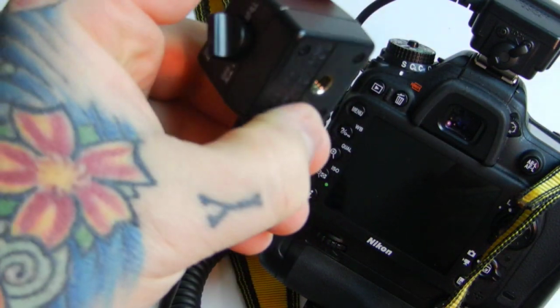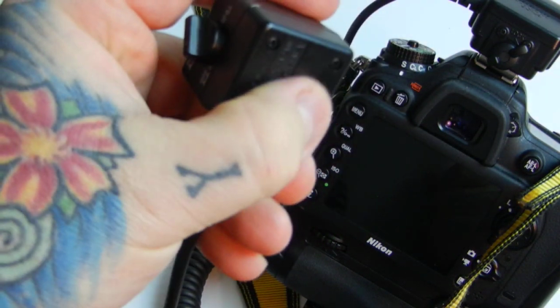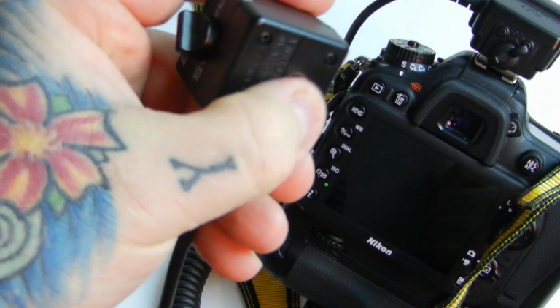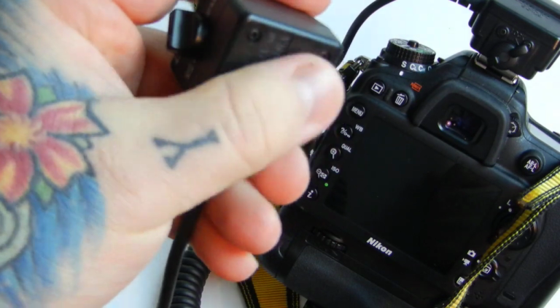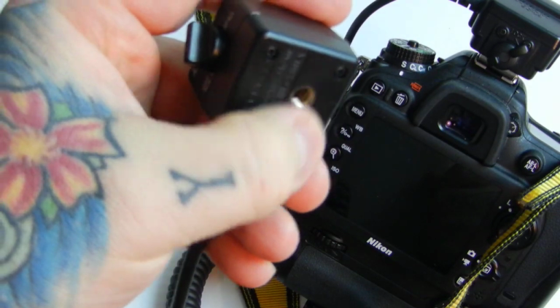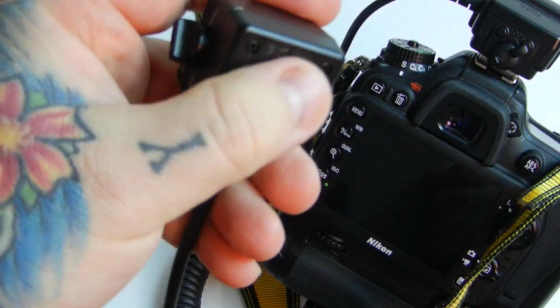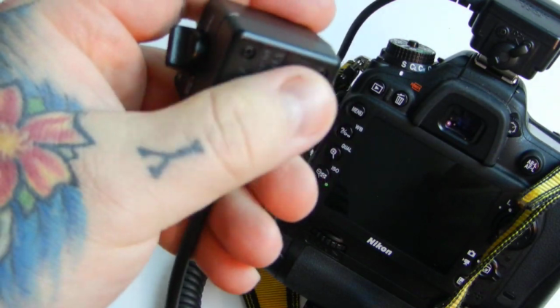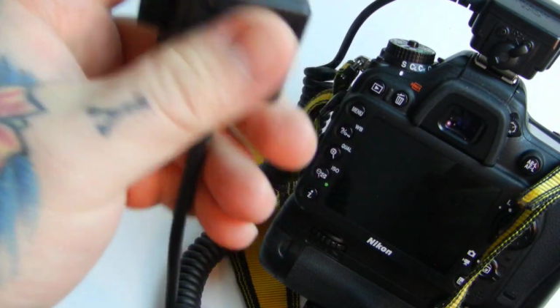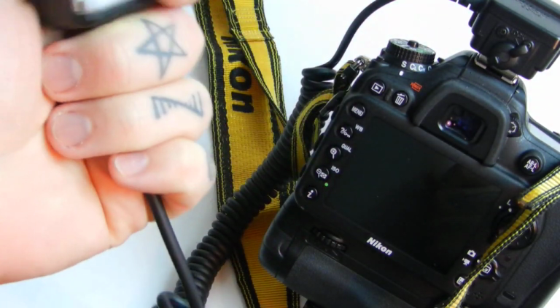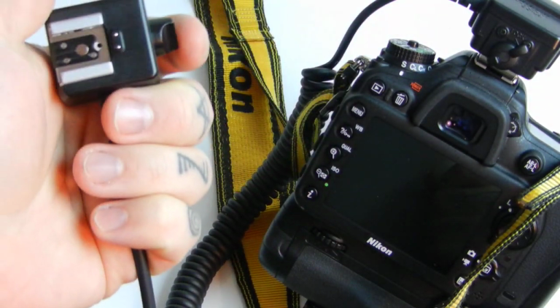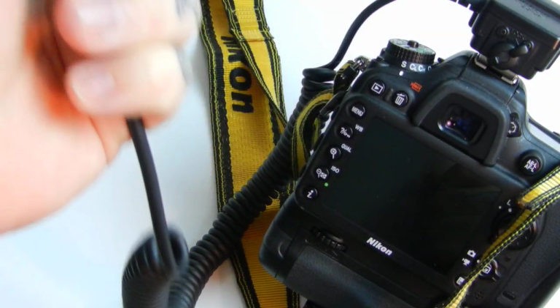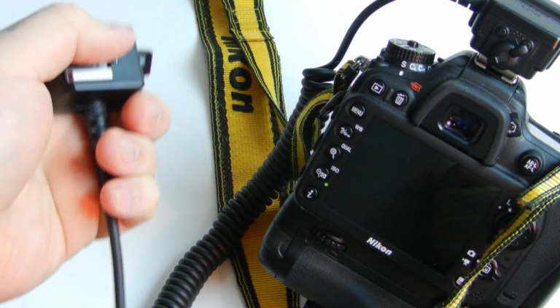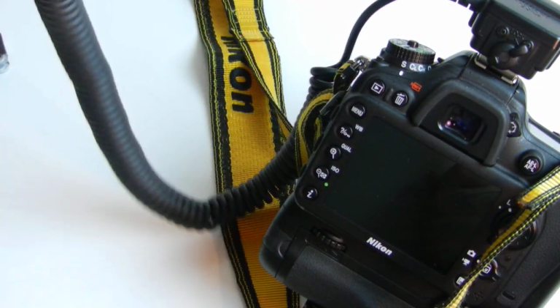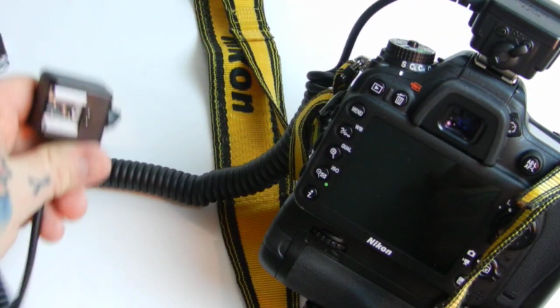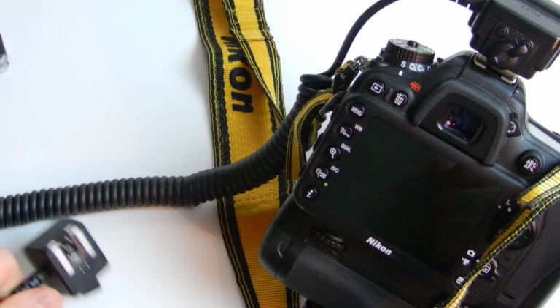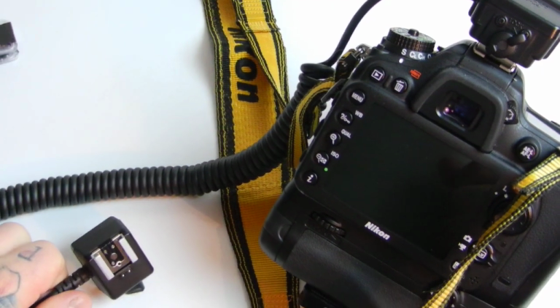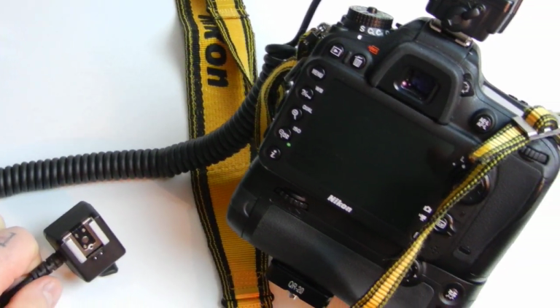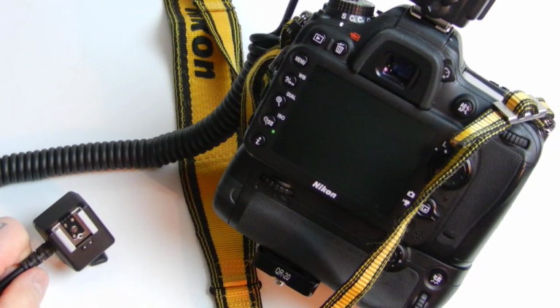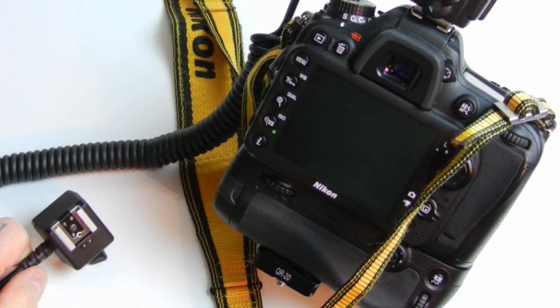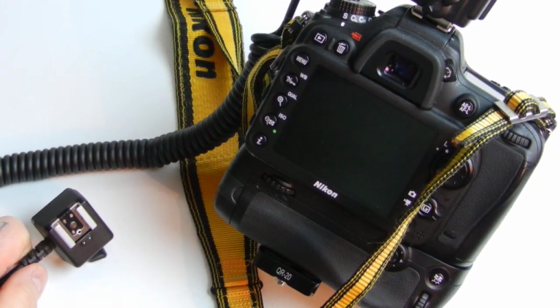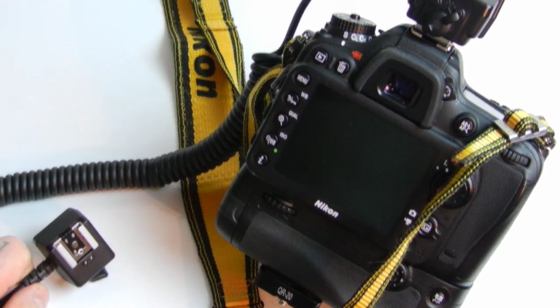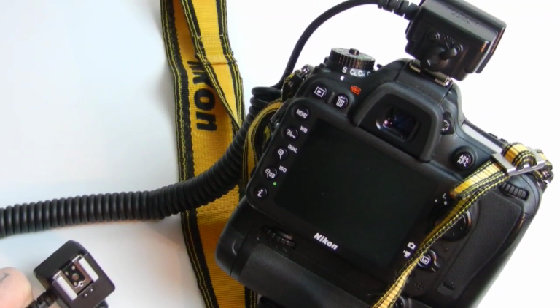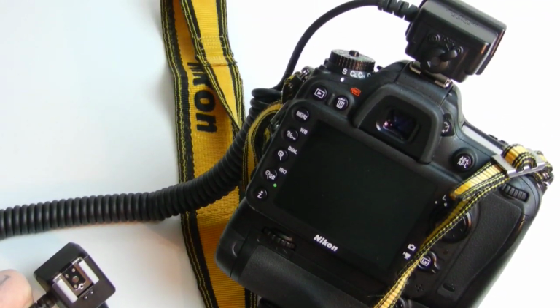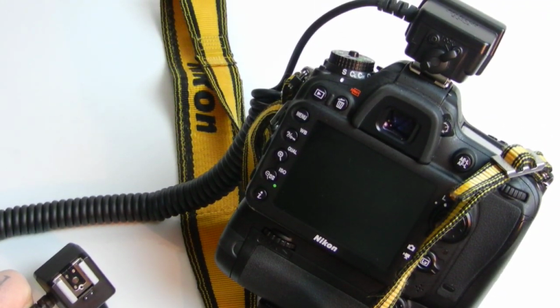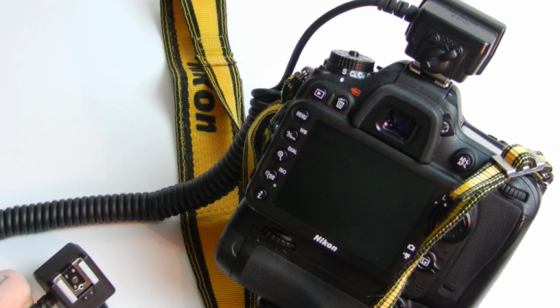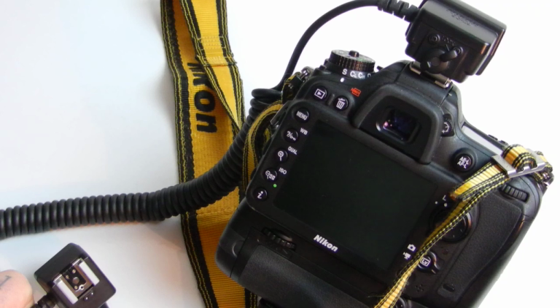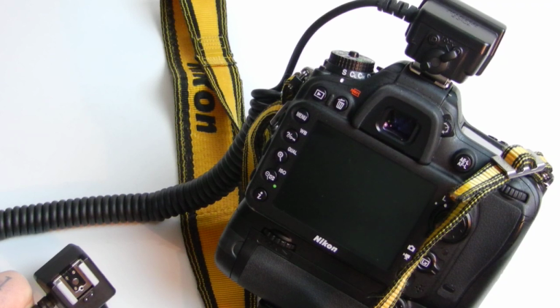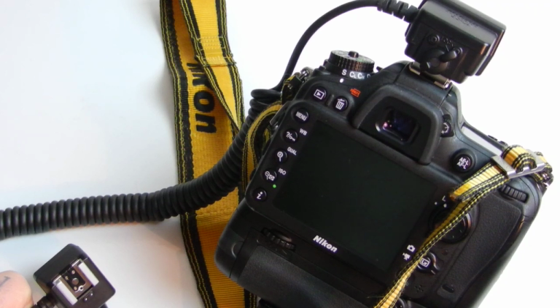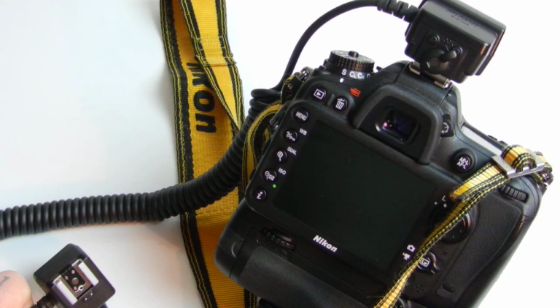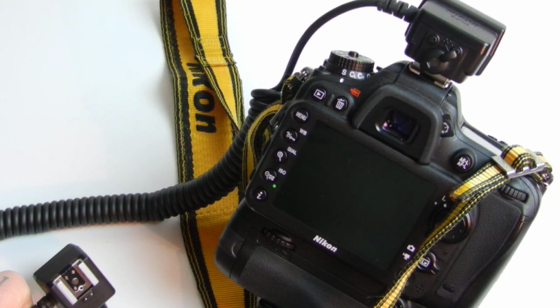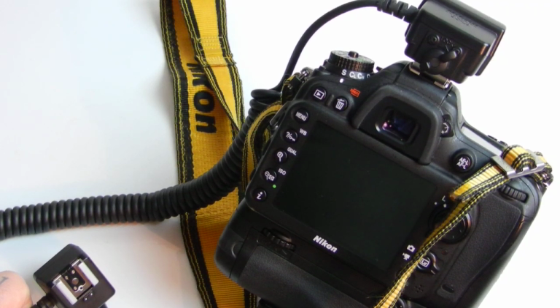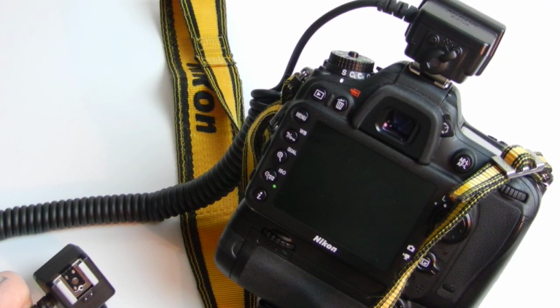There's a tripod mount here also. Extremely, extremely useful. You gotta get your damn flash off your damn camera. And you definitely gotta do it for macro — no ifs, ands, or buts.